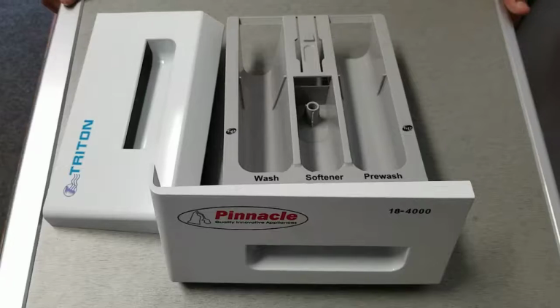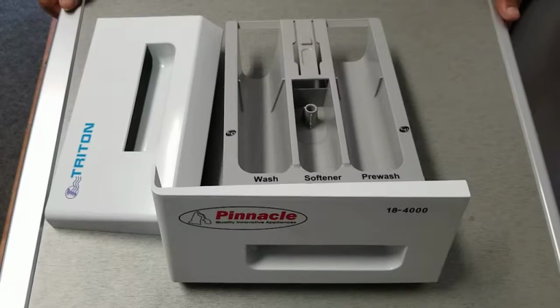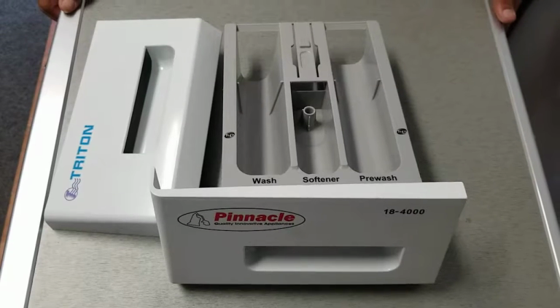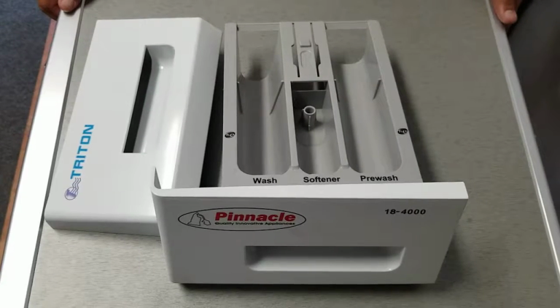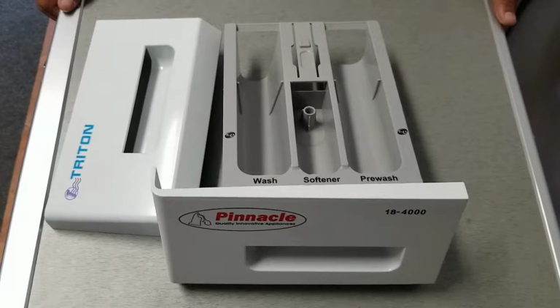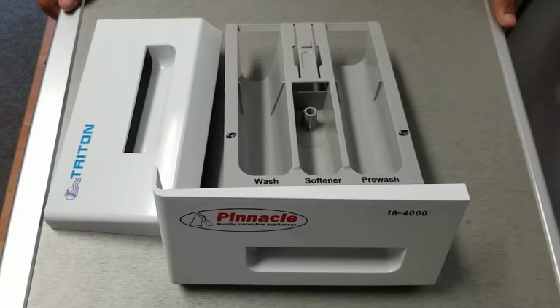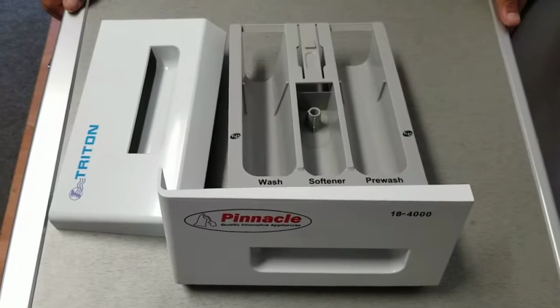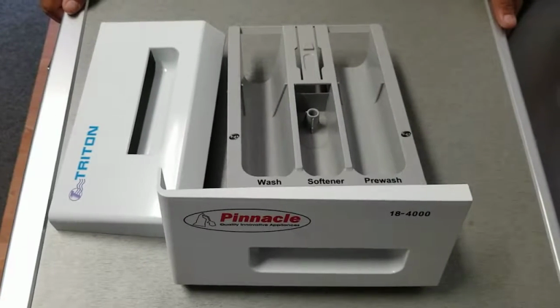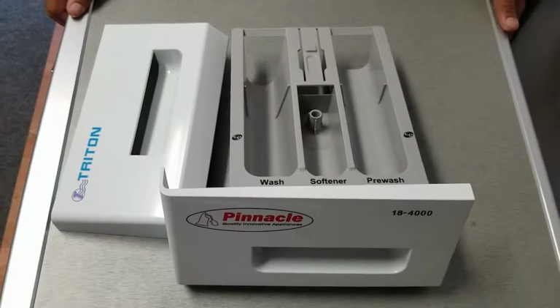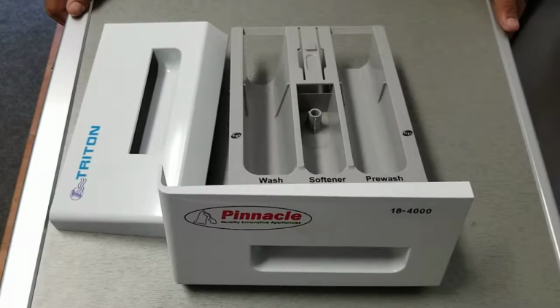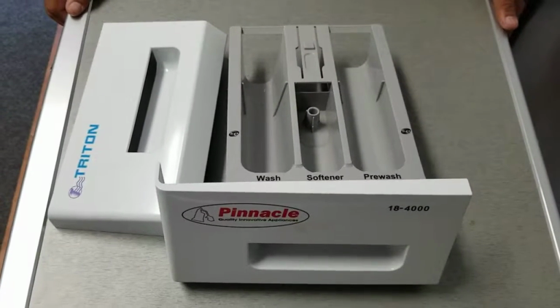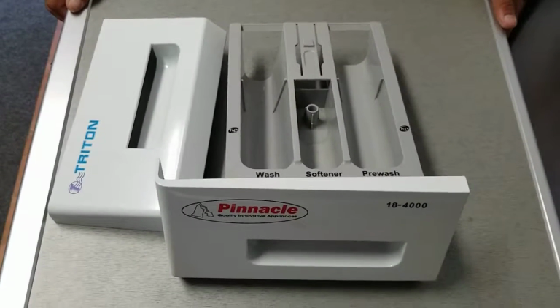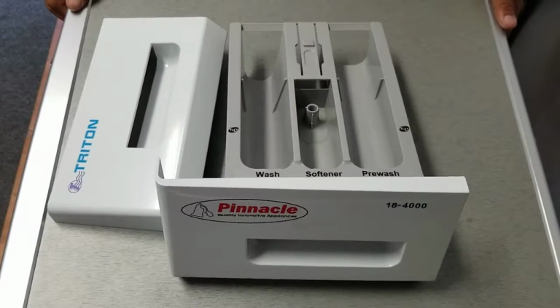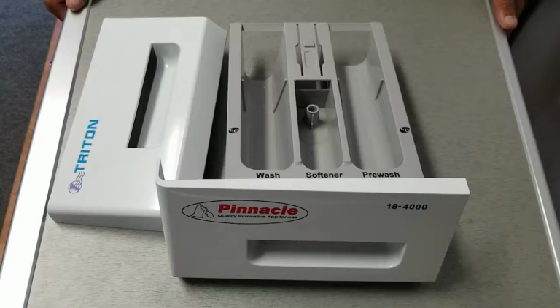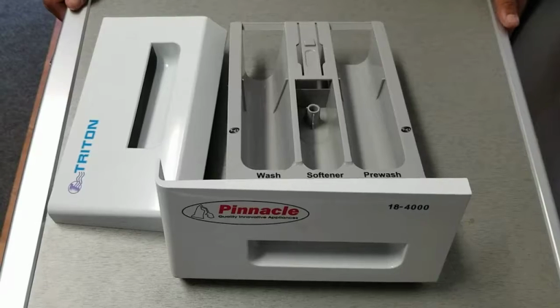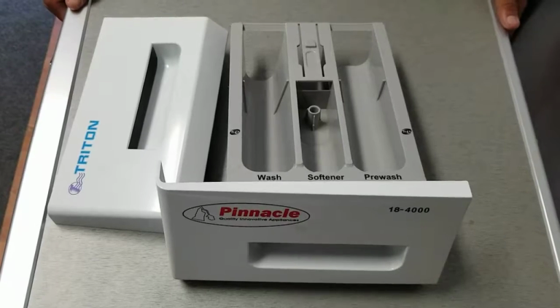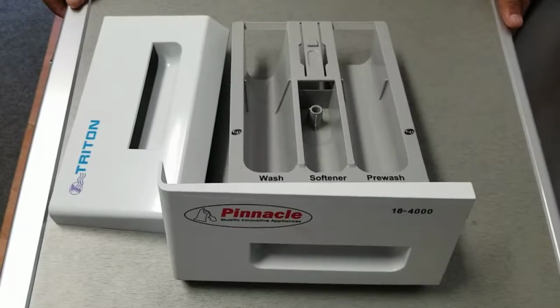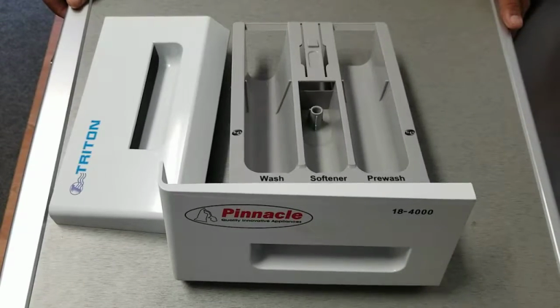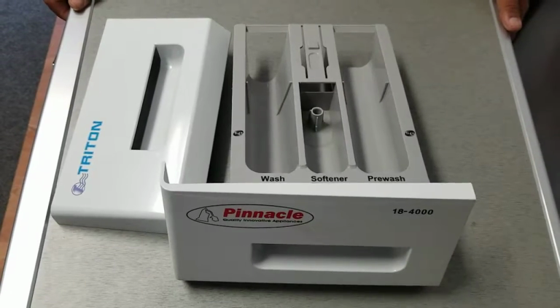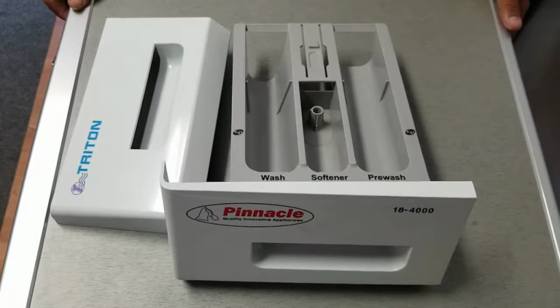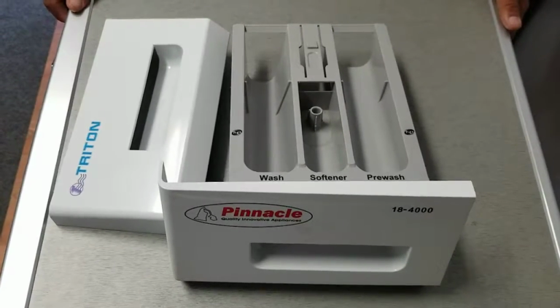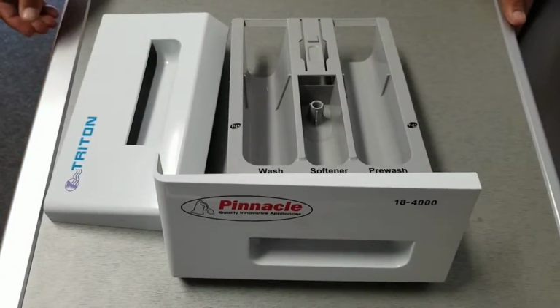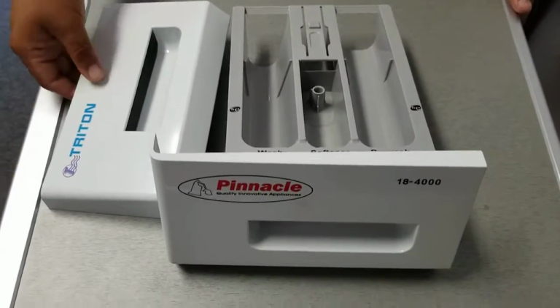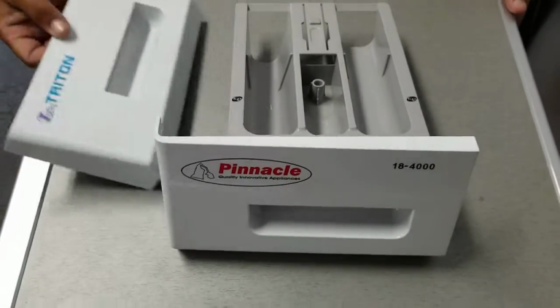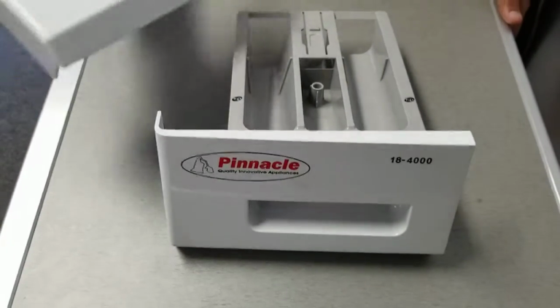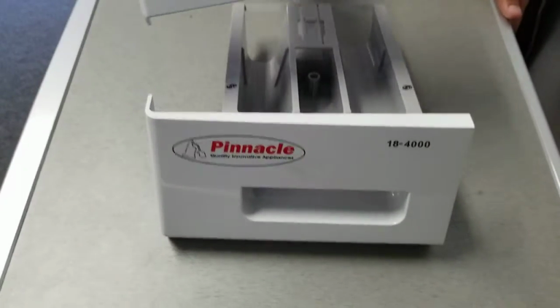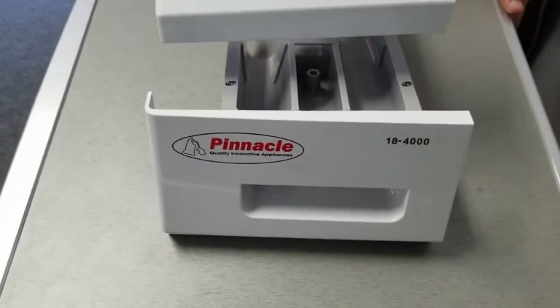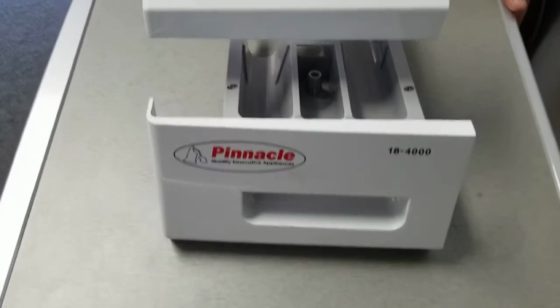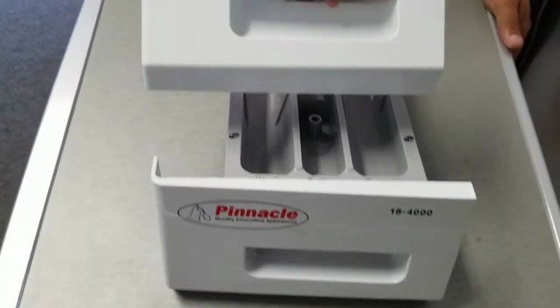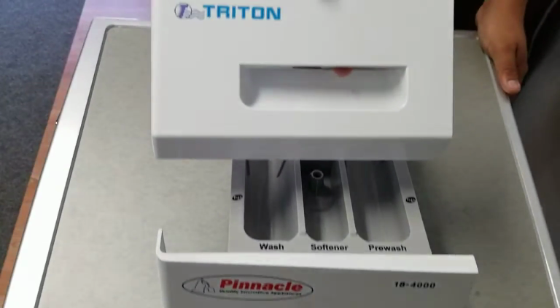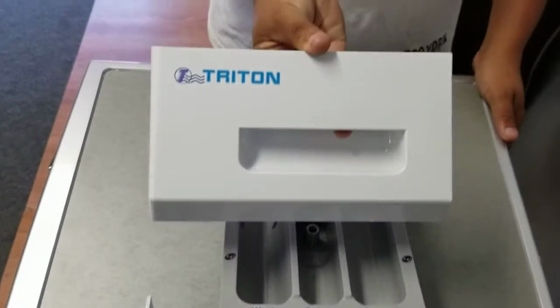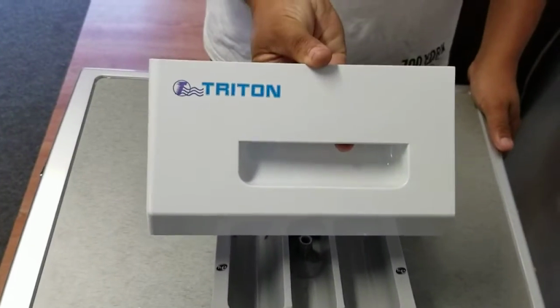To remove the packaging from the machine and remove the soap drawer, we will go ahead and pull out the soap drawer and switch the unit's plate on the unit to the following.